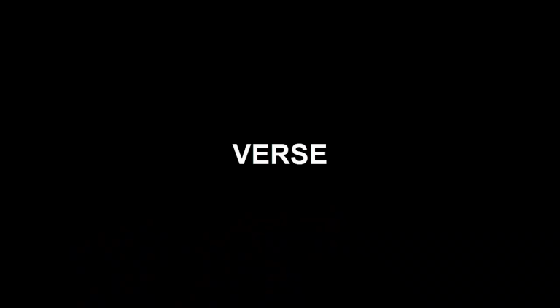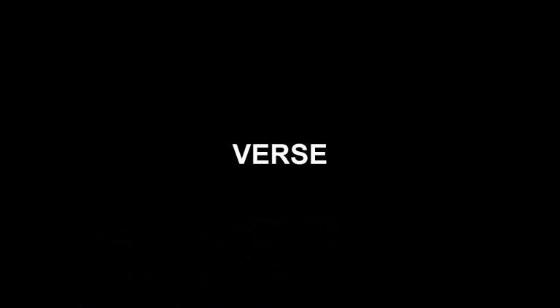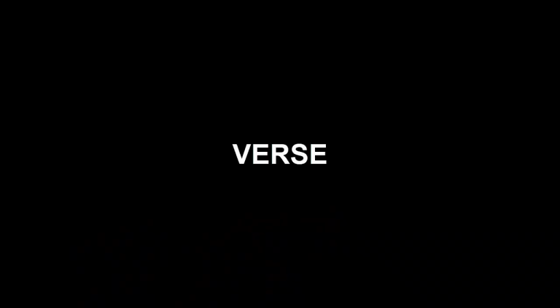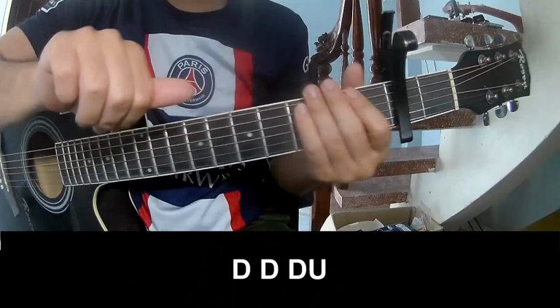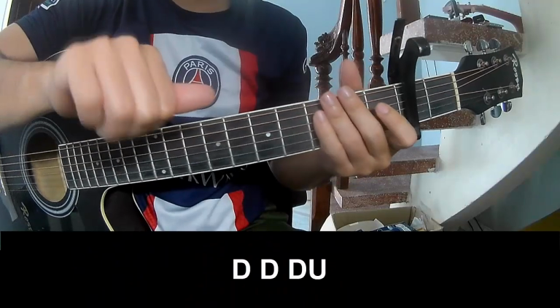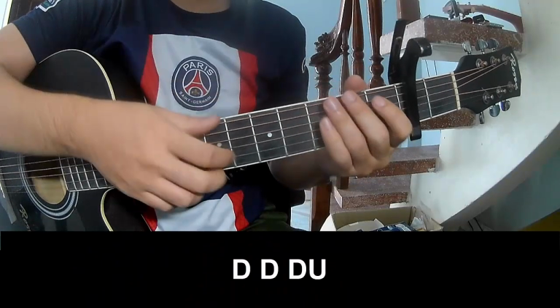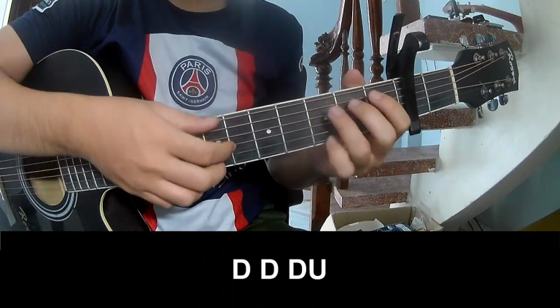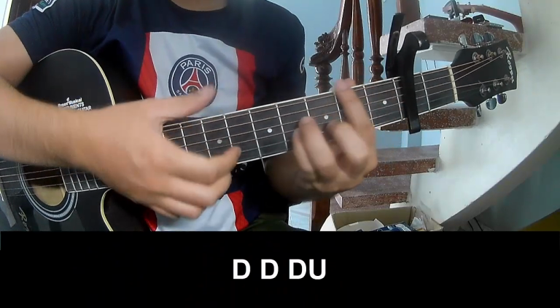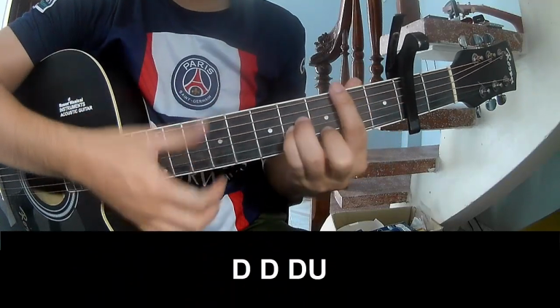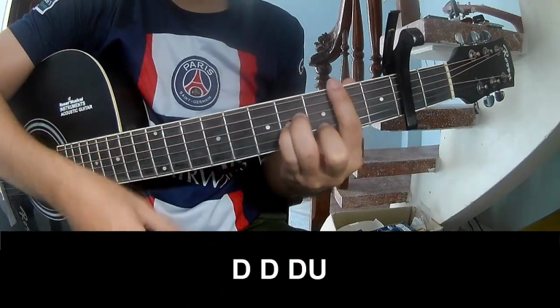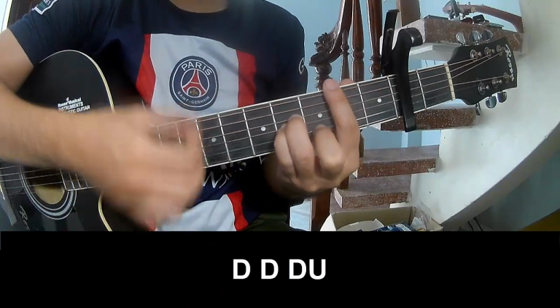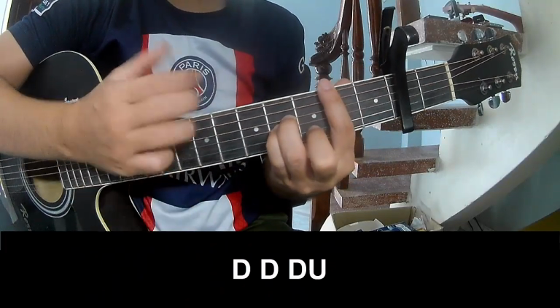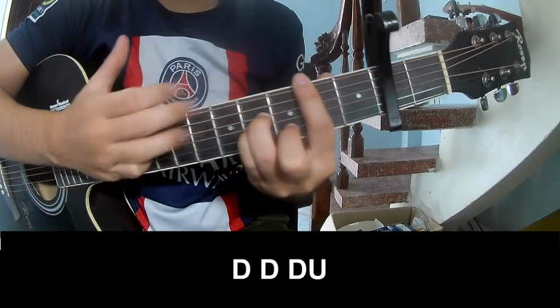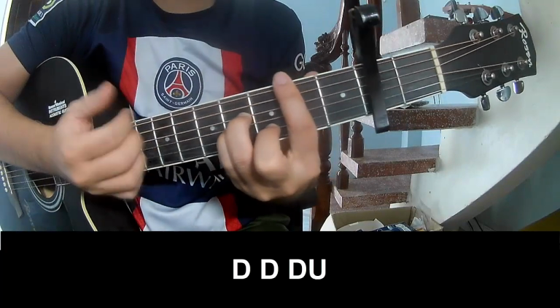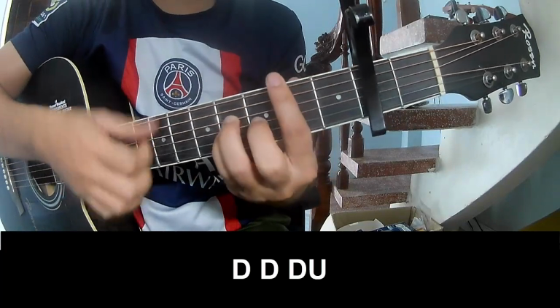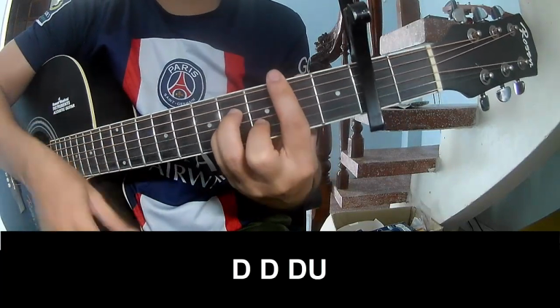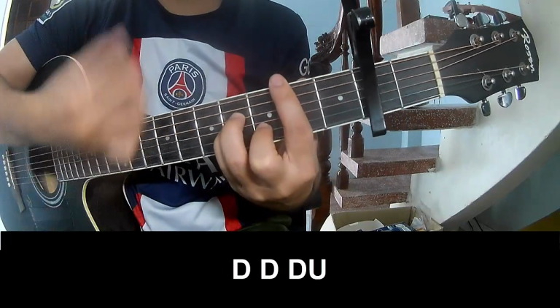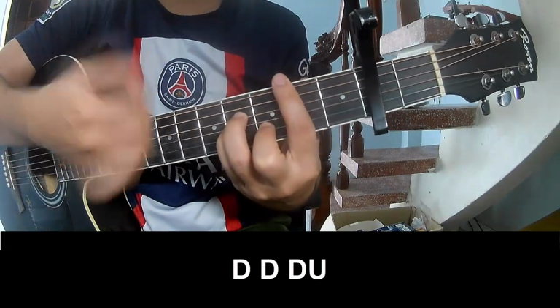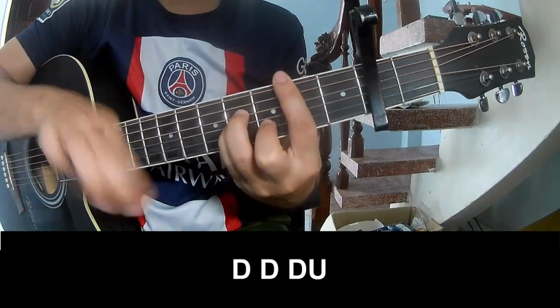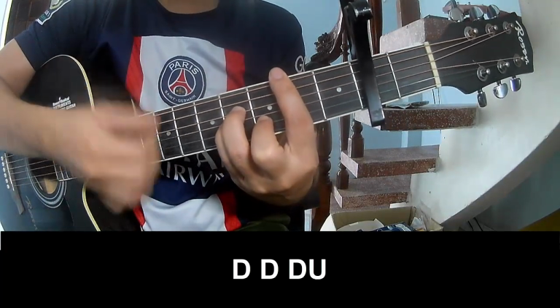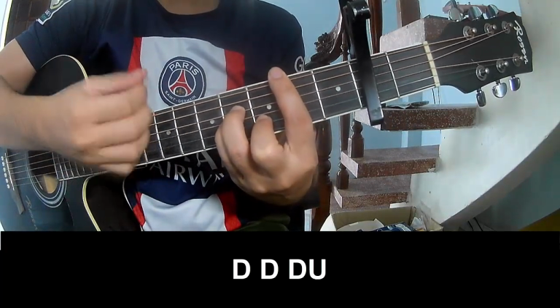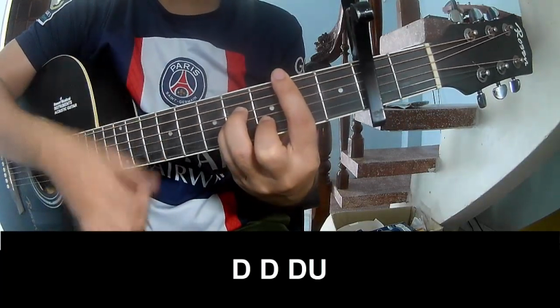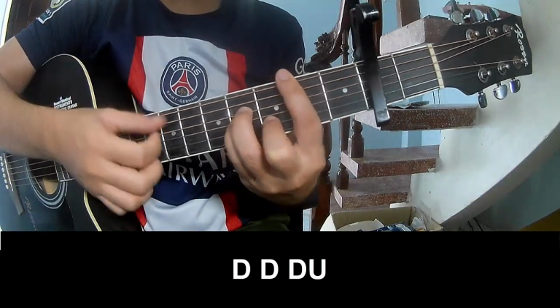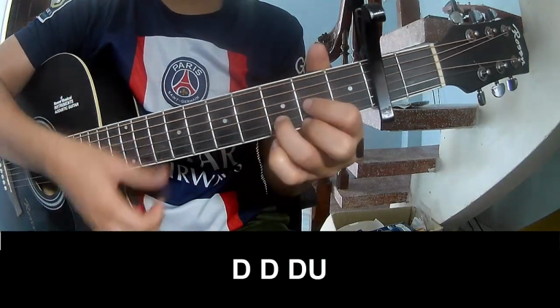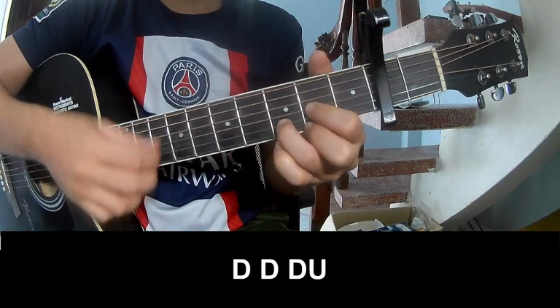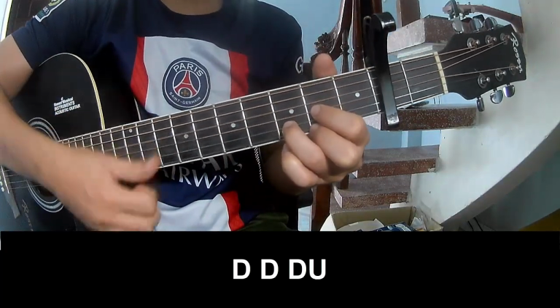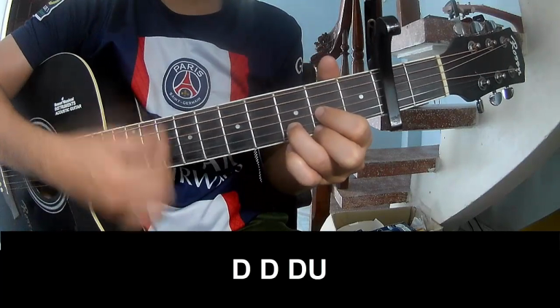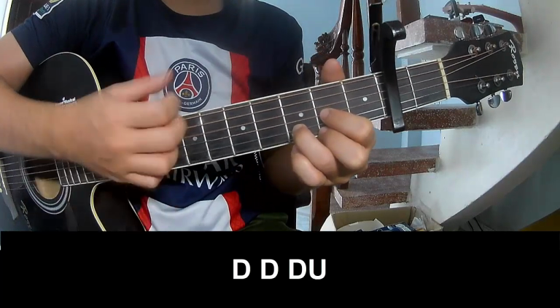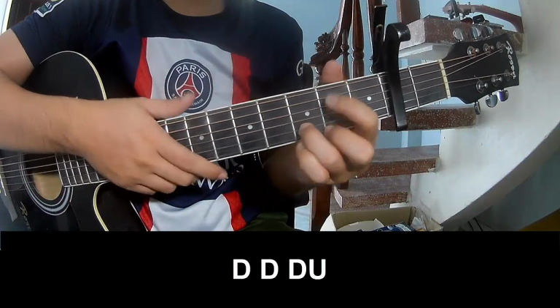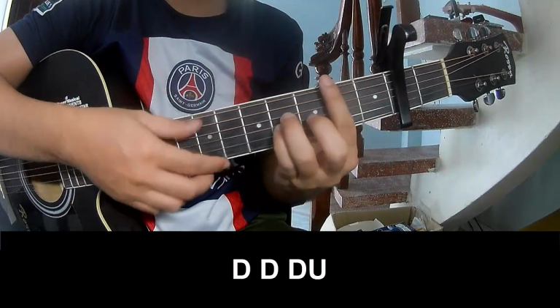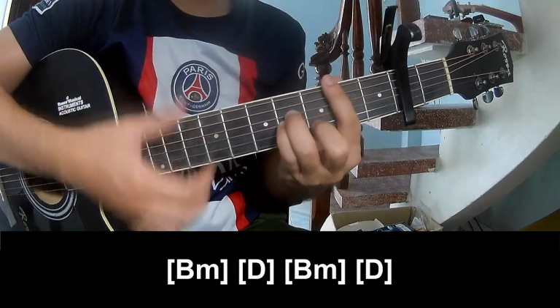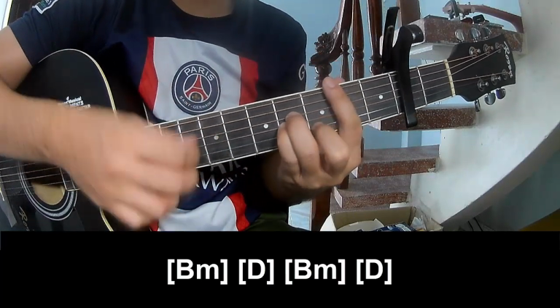The first strumming pattern to play is: TOW TOW UP UP, TOW TOW TOW, TOW UP, TOW TOW UP, TOW TOW TOW UP, and strum along B M.